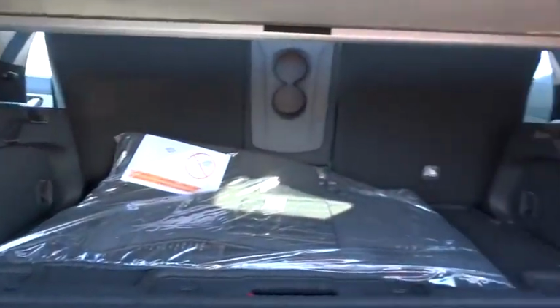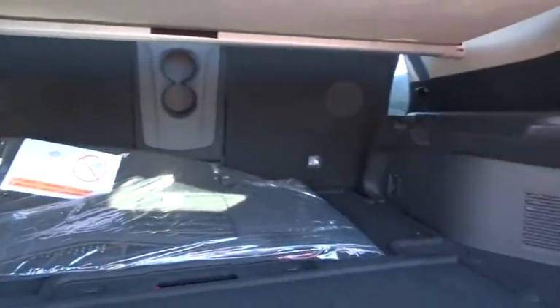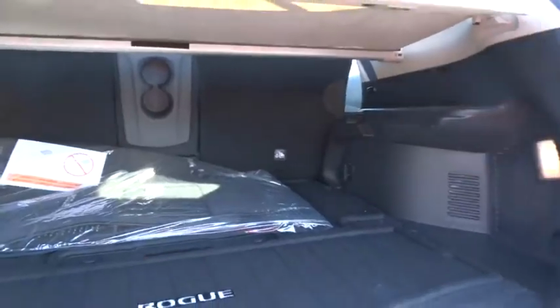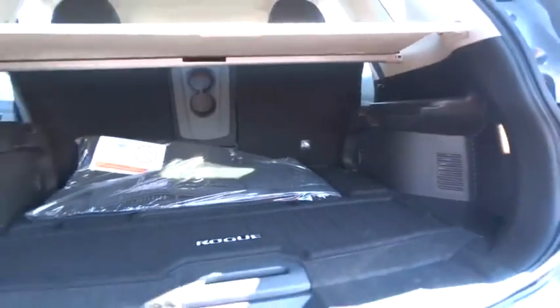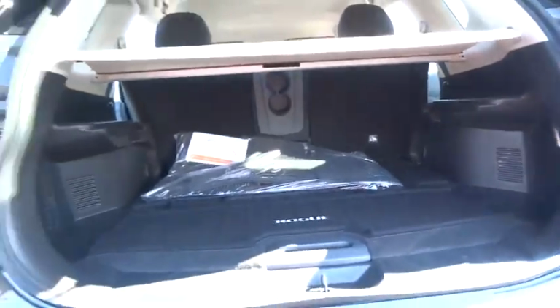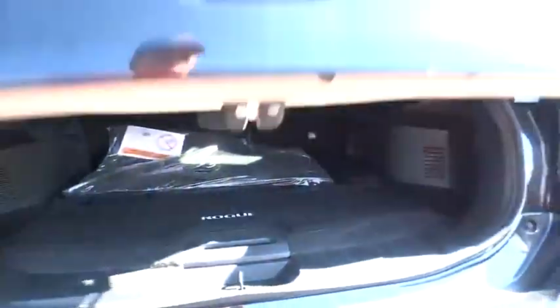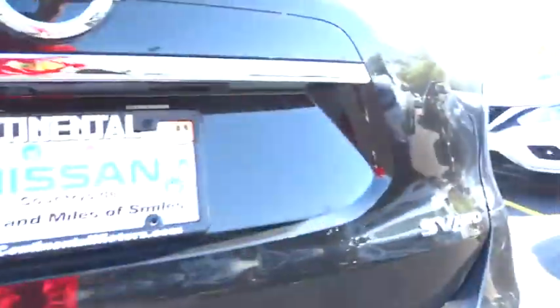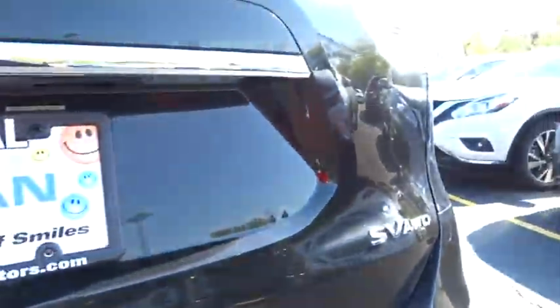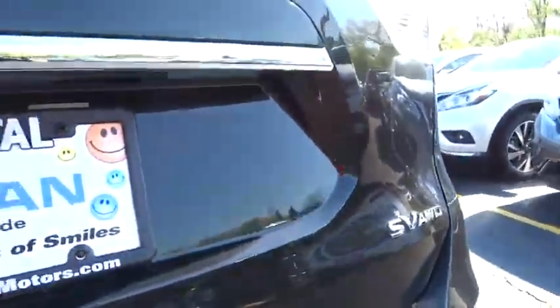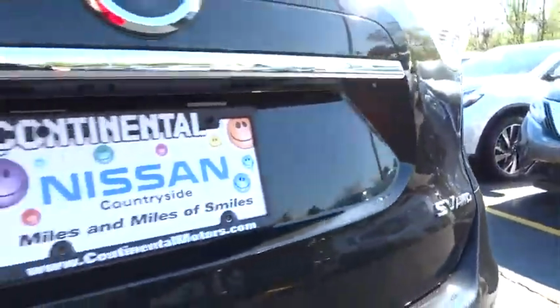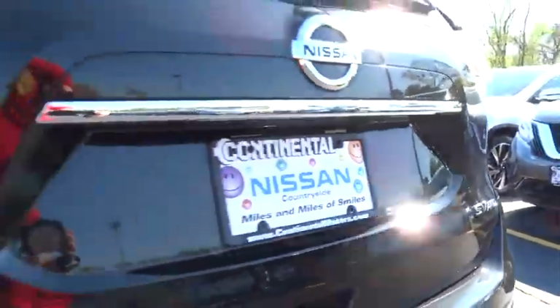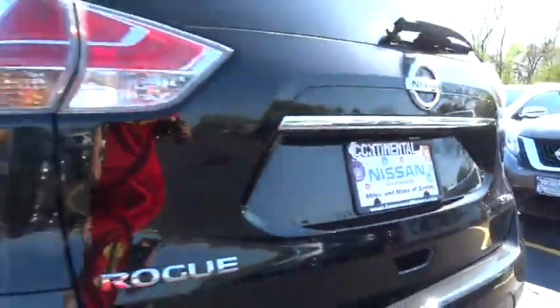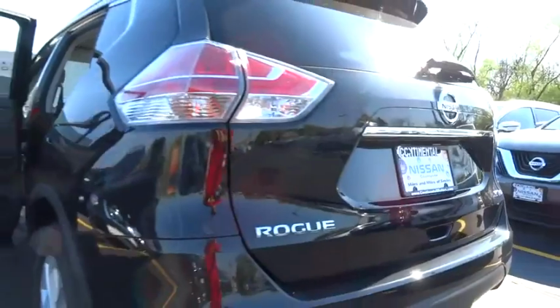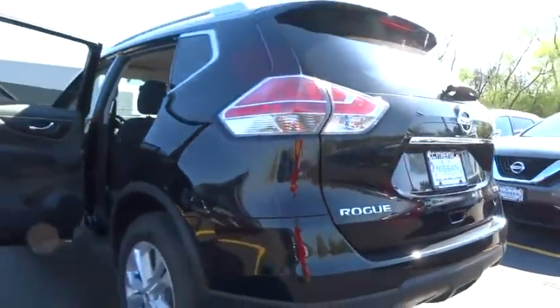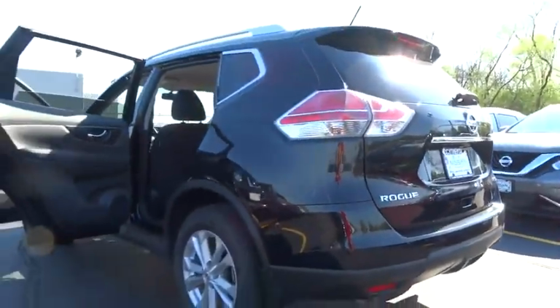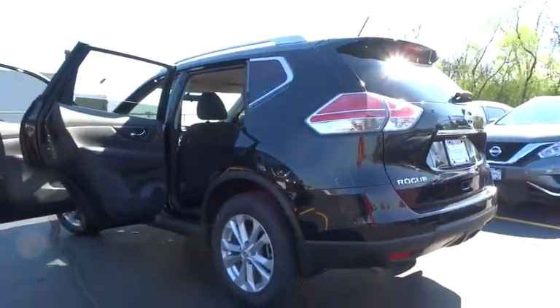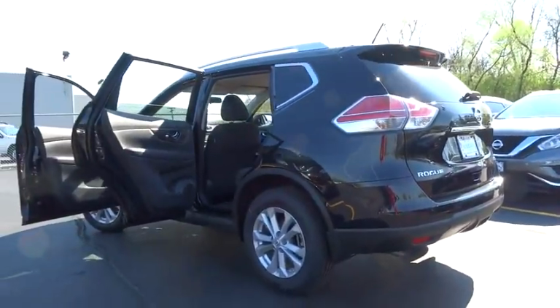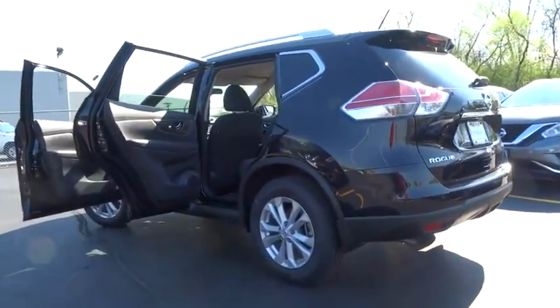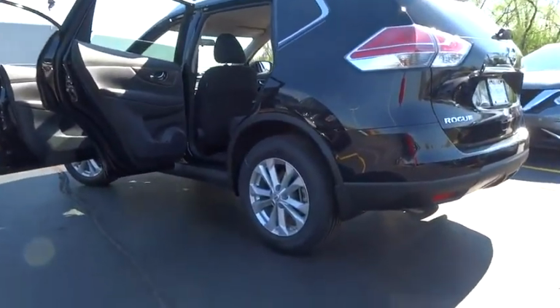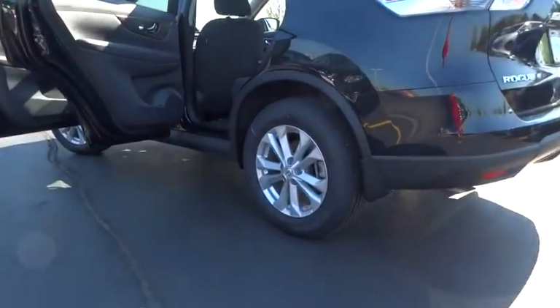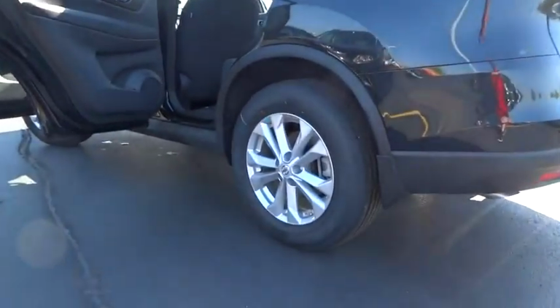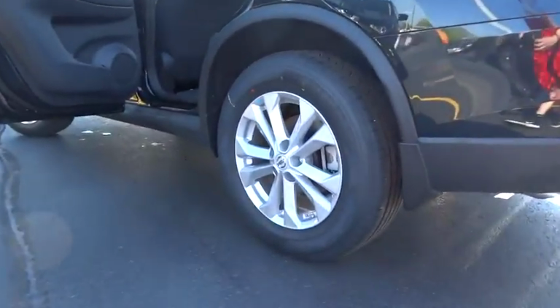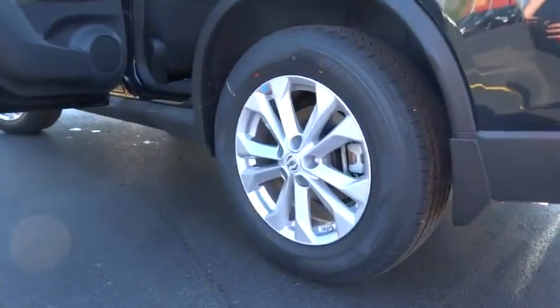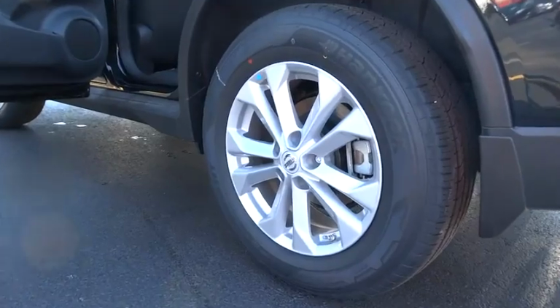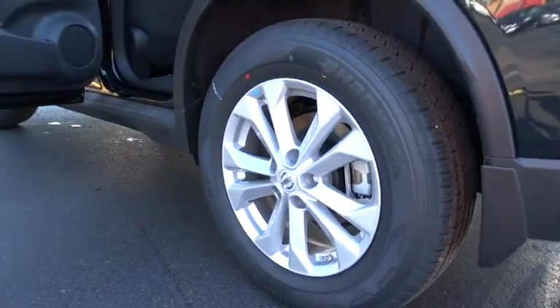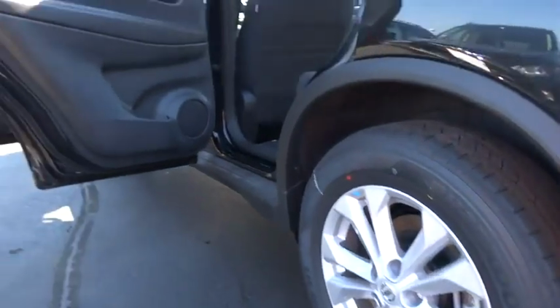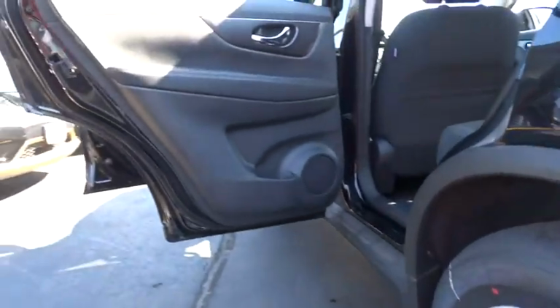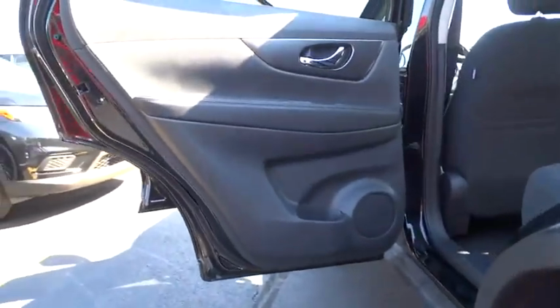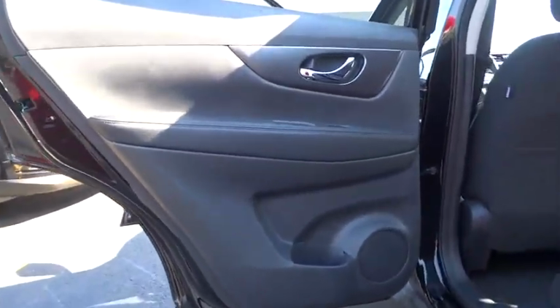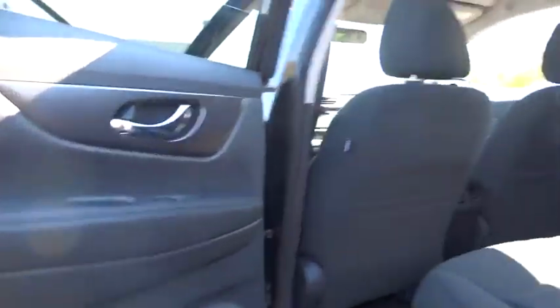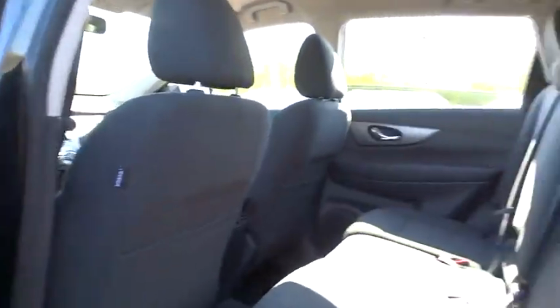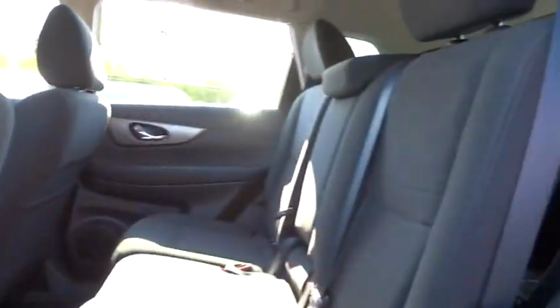Bluetooth, adjustable steering wheel, power steering, keyless start, cruise control, four-wheel disc brakes, aluminum wheels, rear defrost, climate control, AM-FM stereo radio, power door locks, MP3 player. Come take a test drive today.